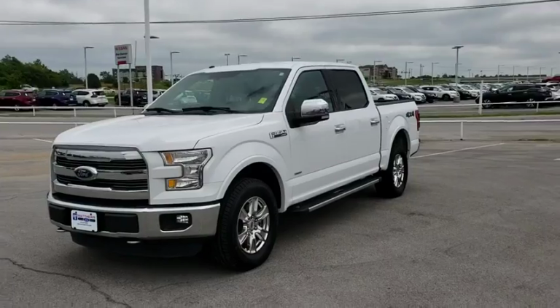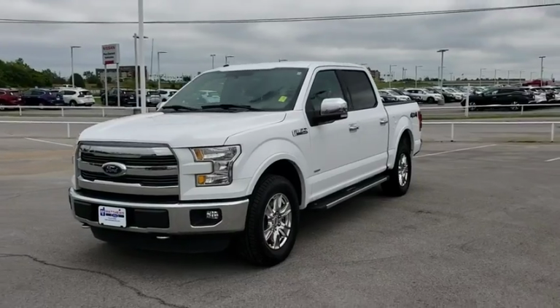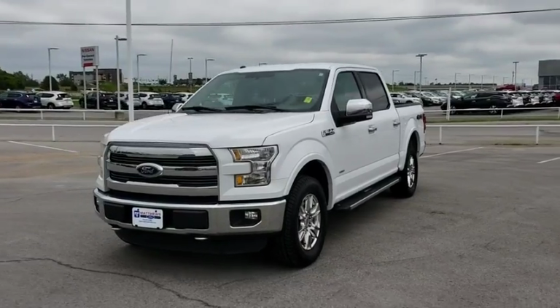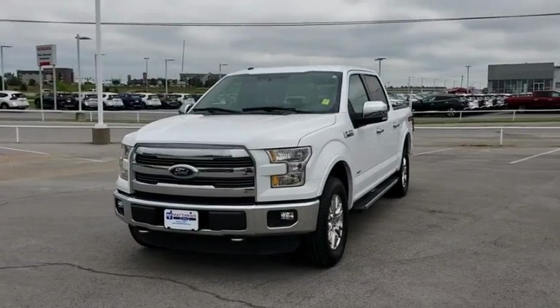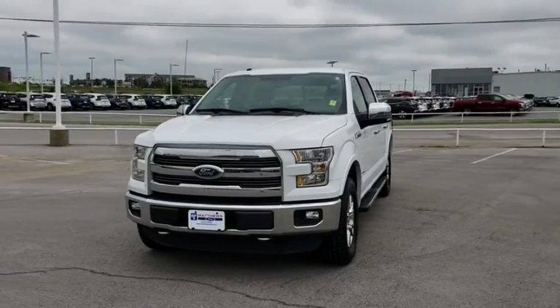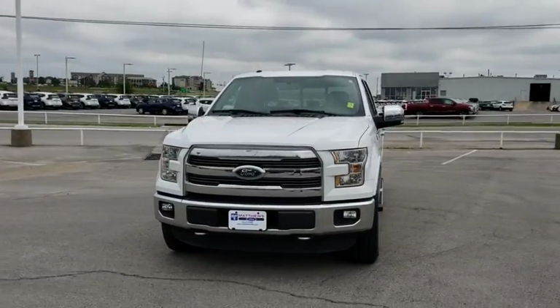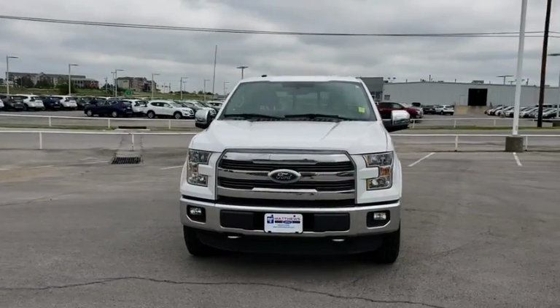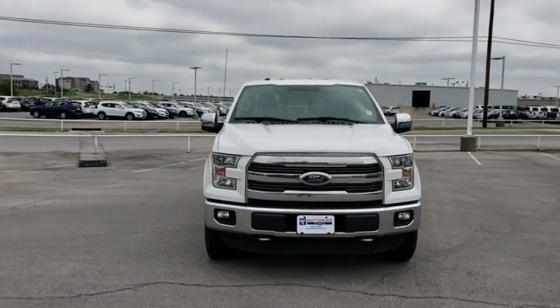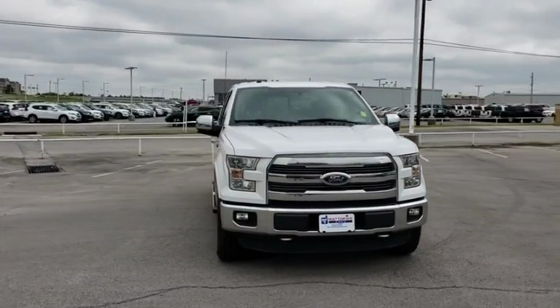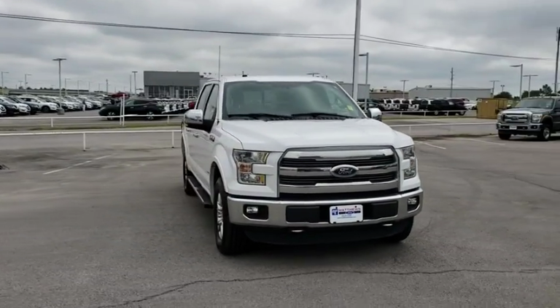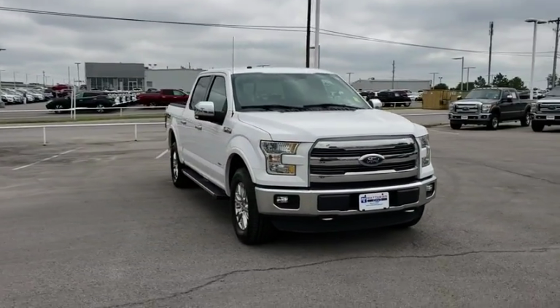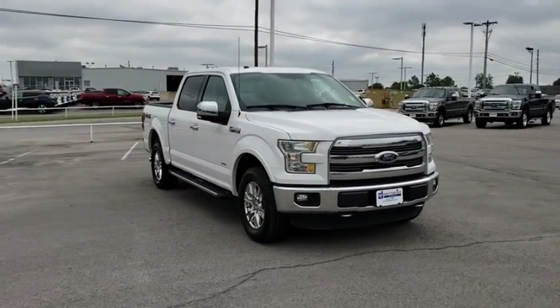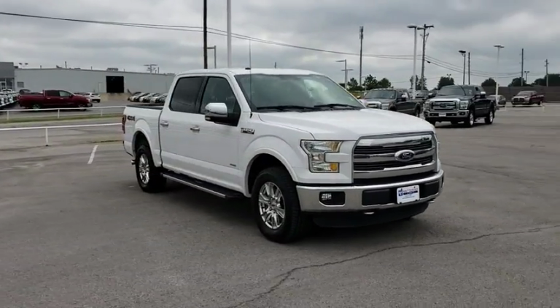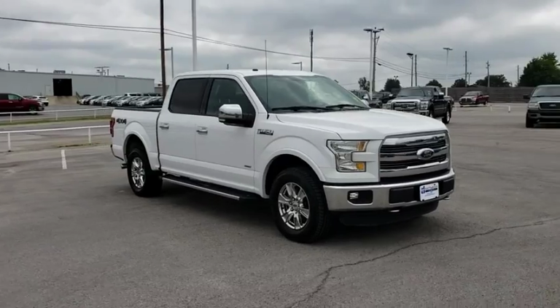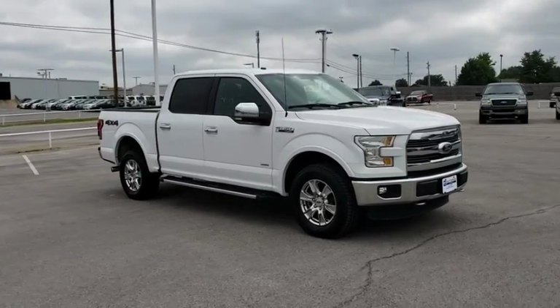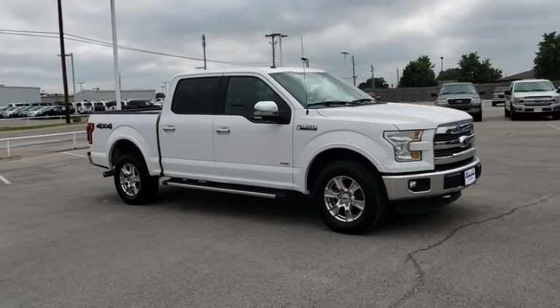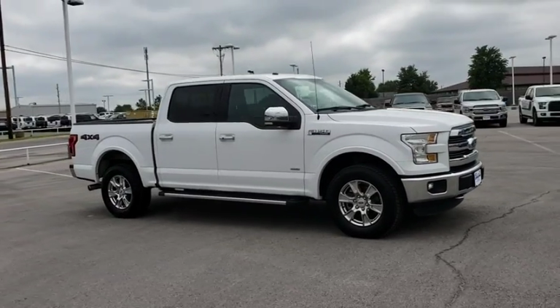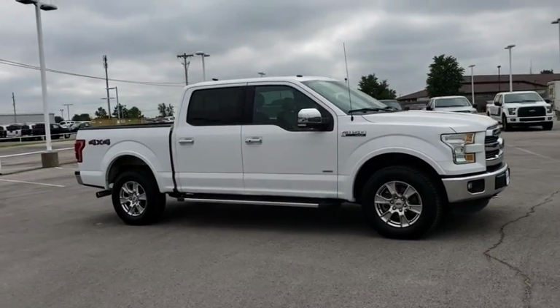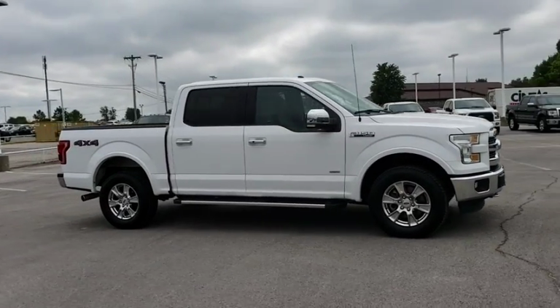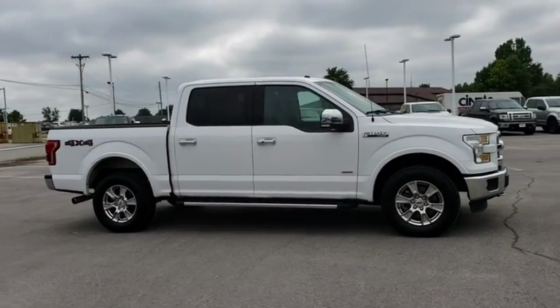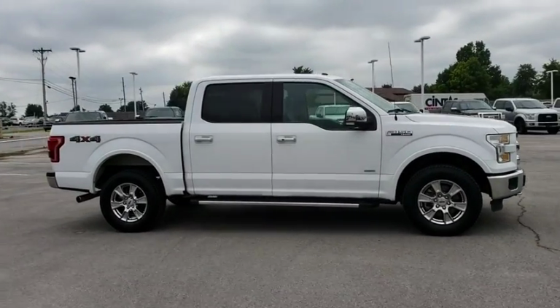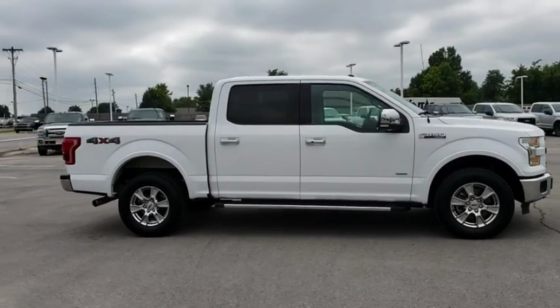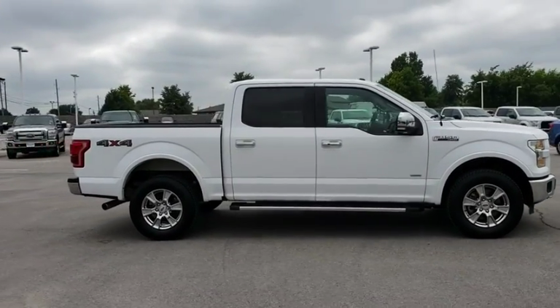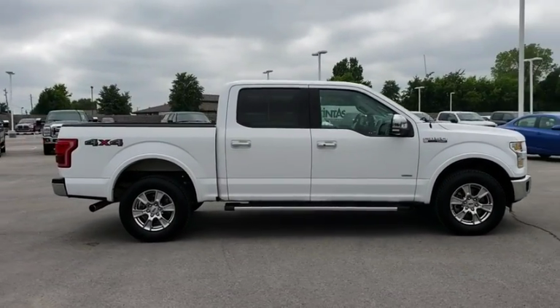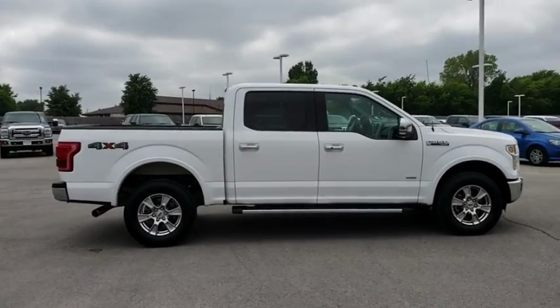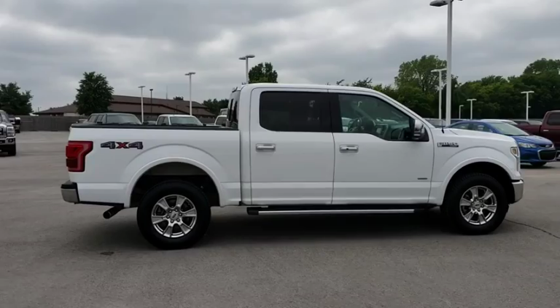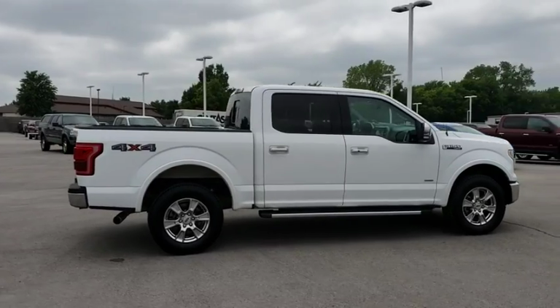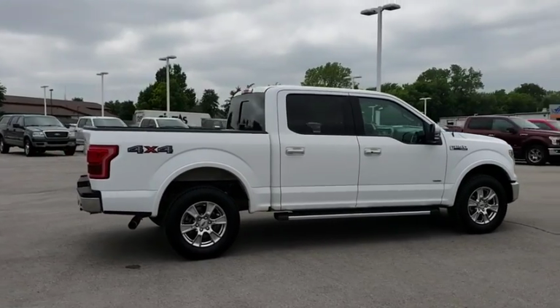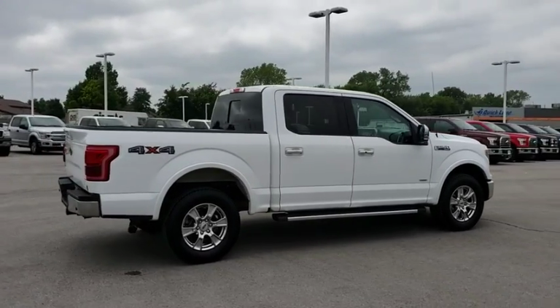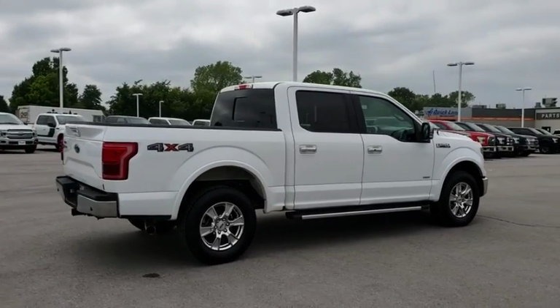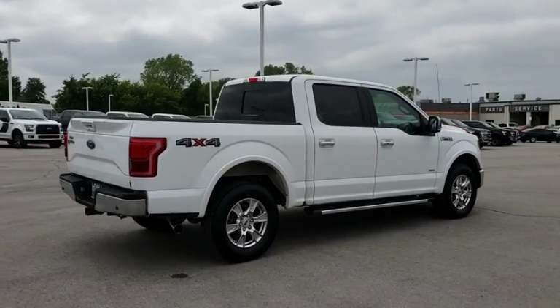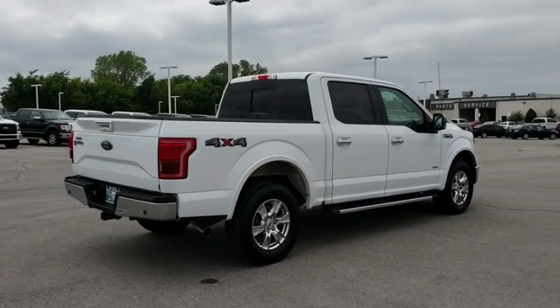2016 Ford F-150. A Ford F-150 knows how to handle any situation. It's built to follow orders. No whining. This vehicle has less than 100,000 miles.